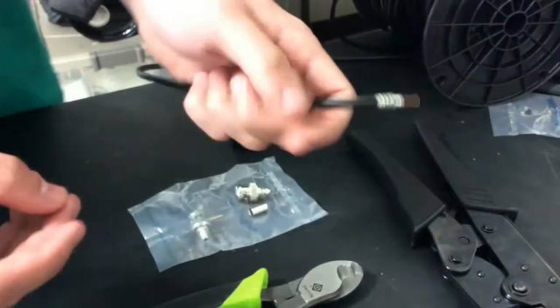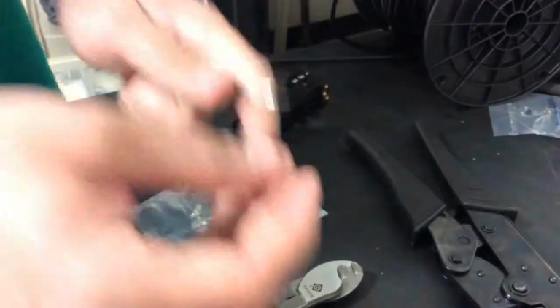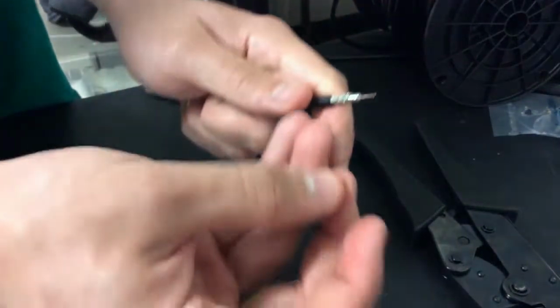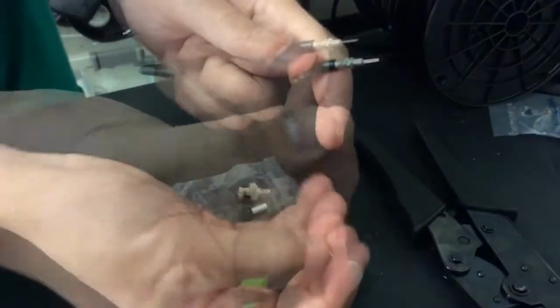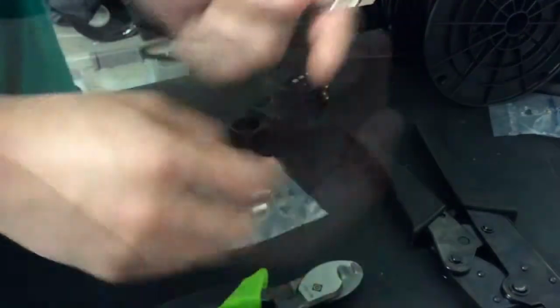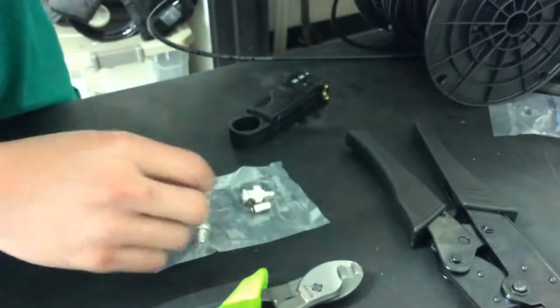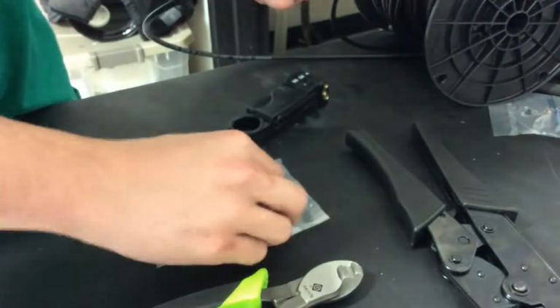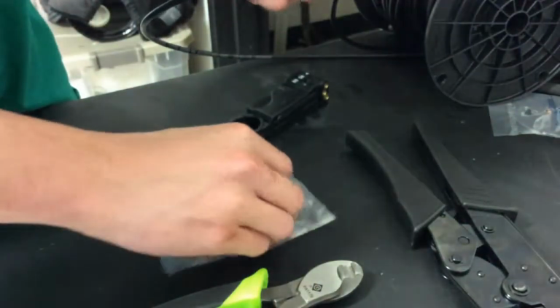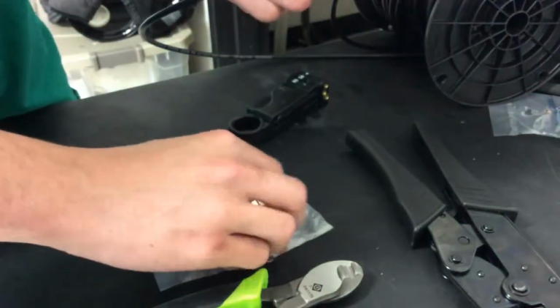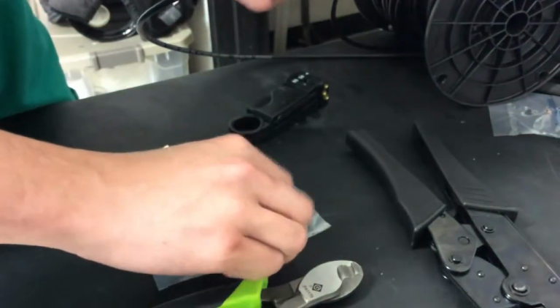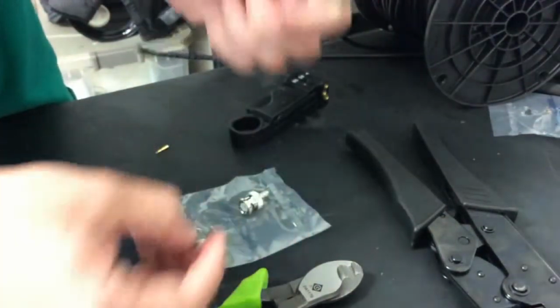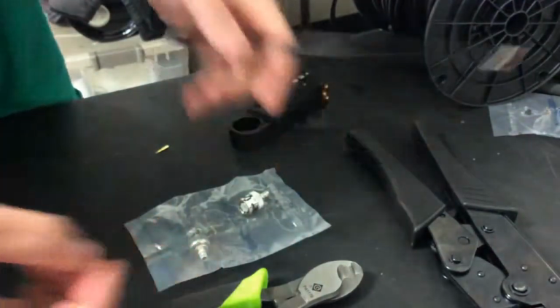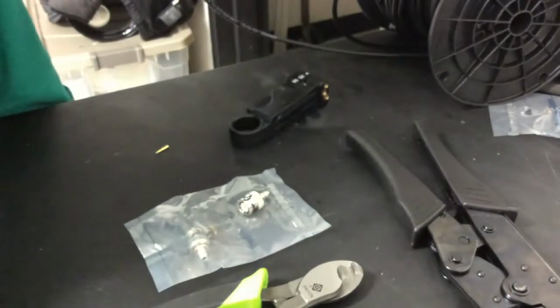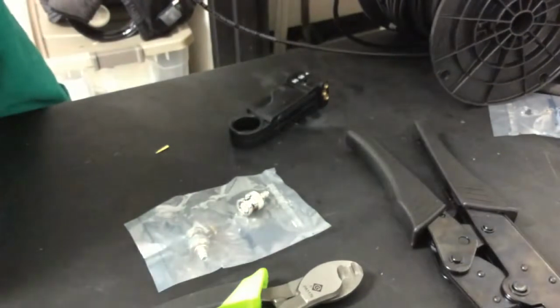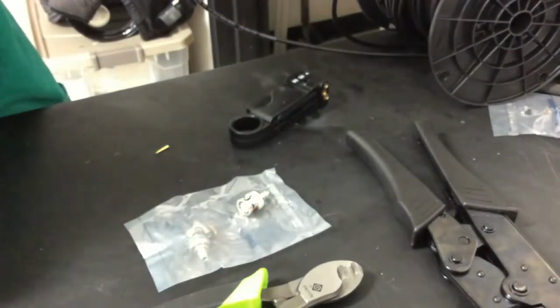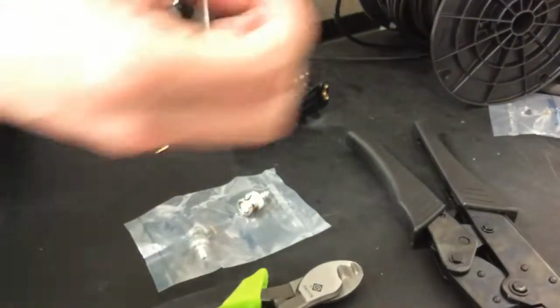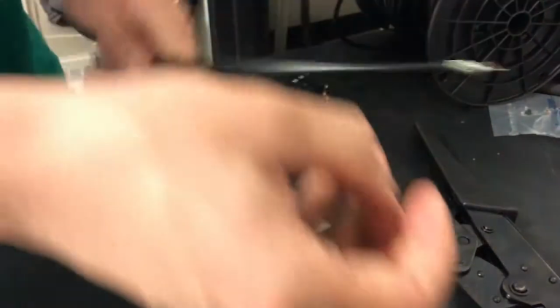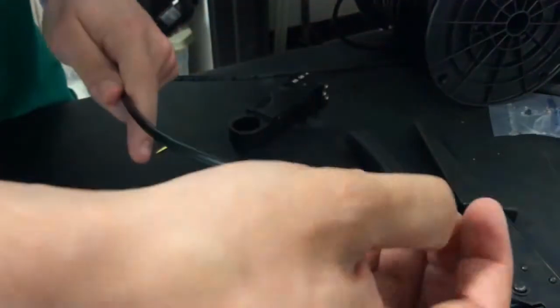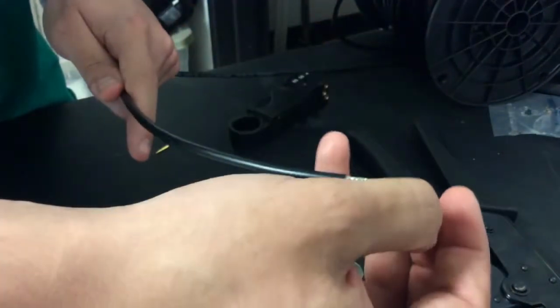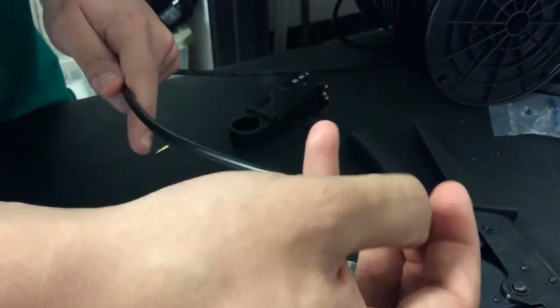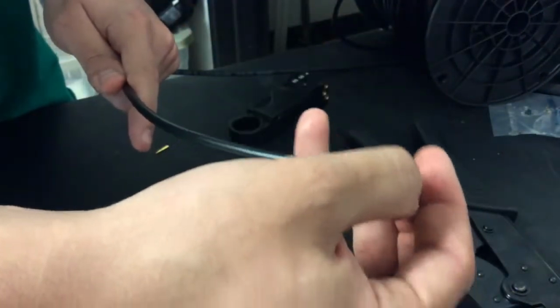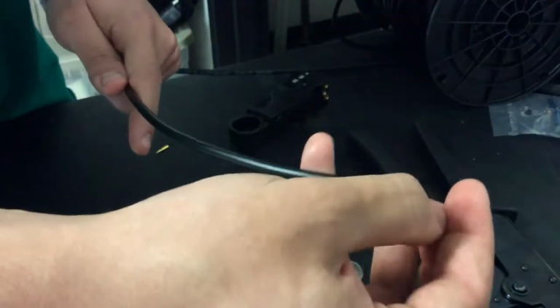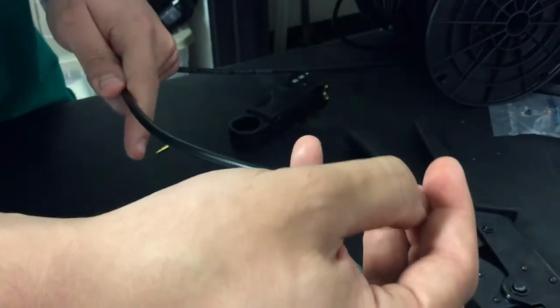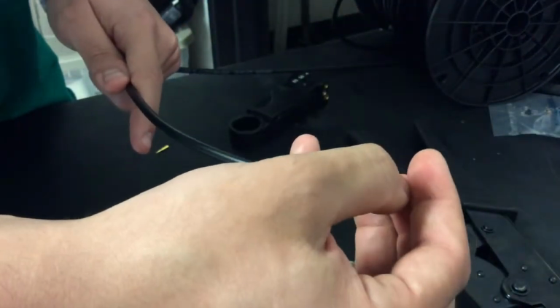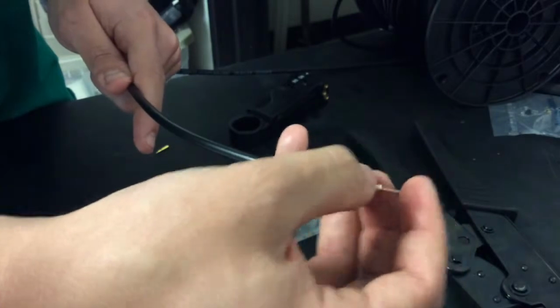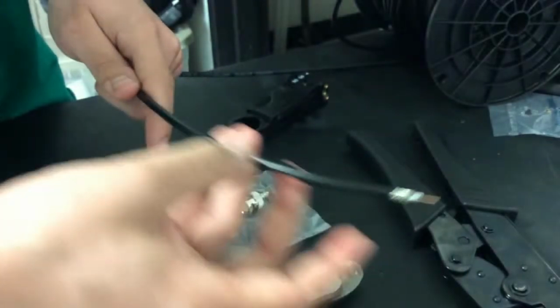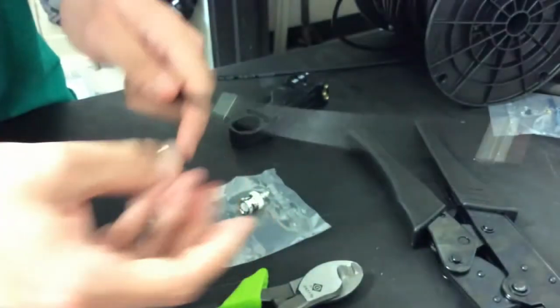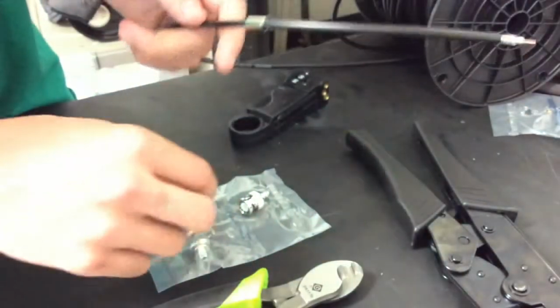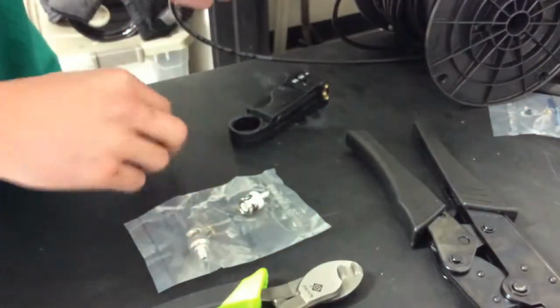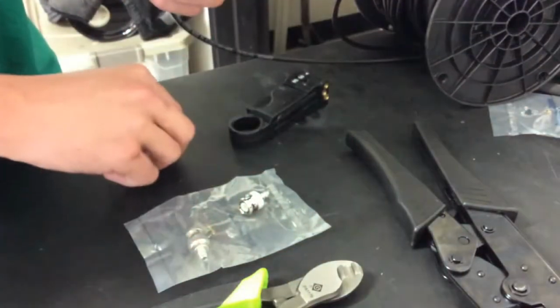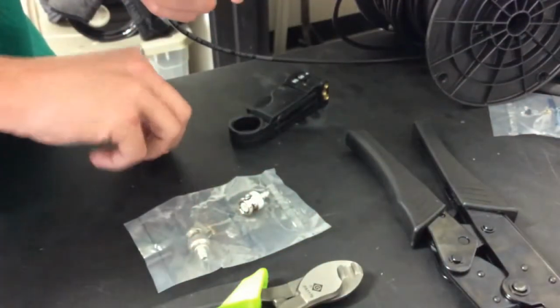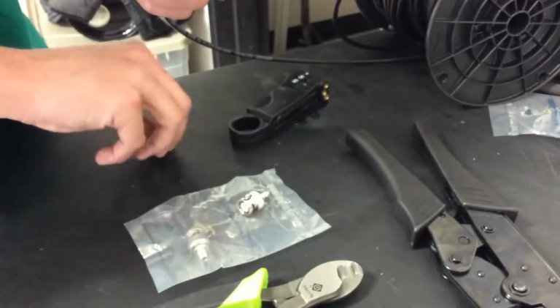Next, we're going to remove the connector — the silver sleeve. Sometimes it's easy to do it before you strip, but that's okay.